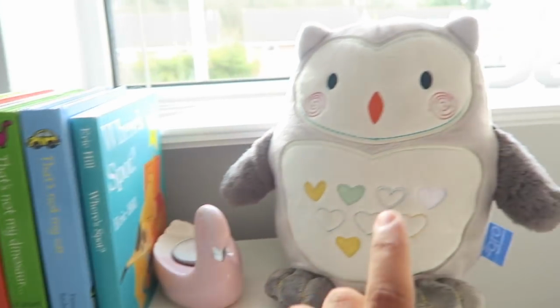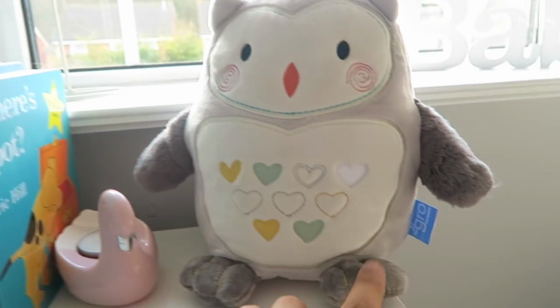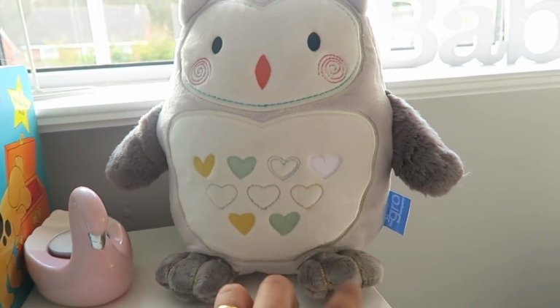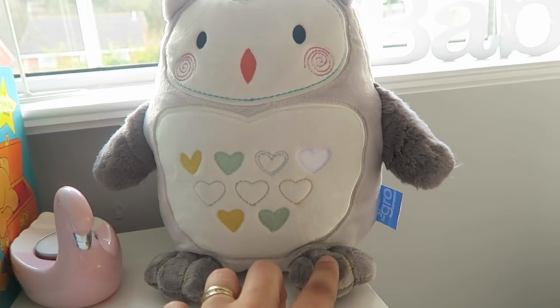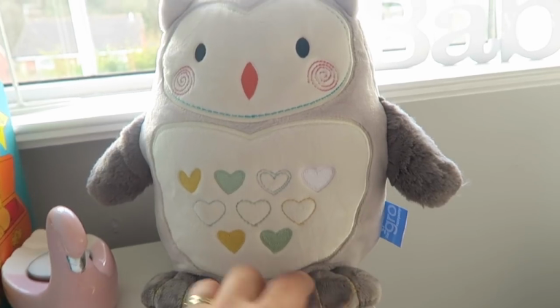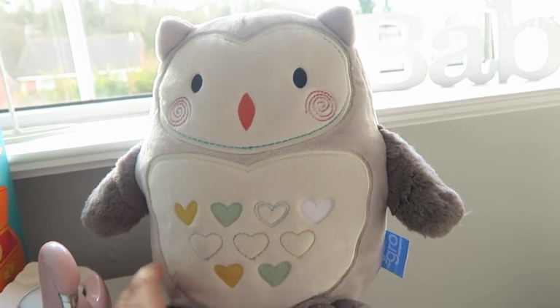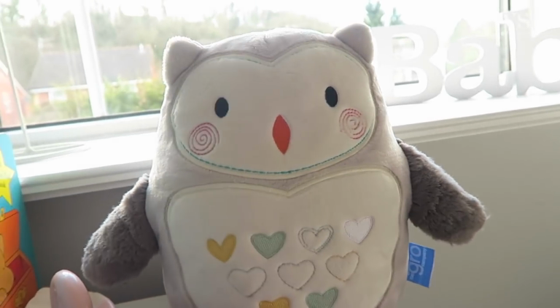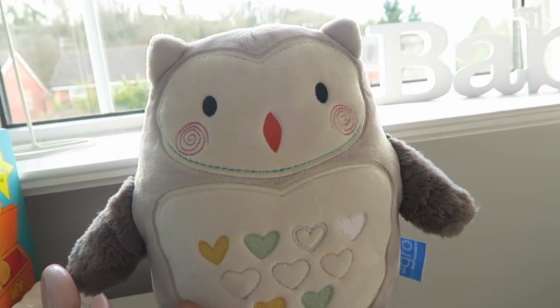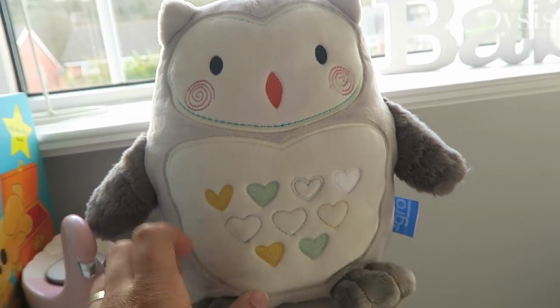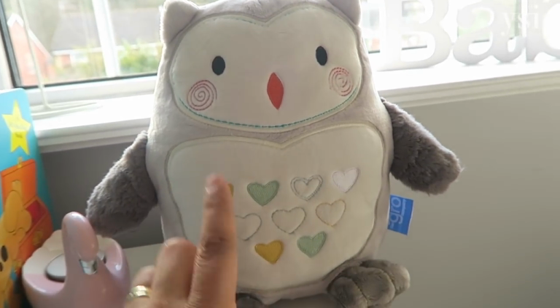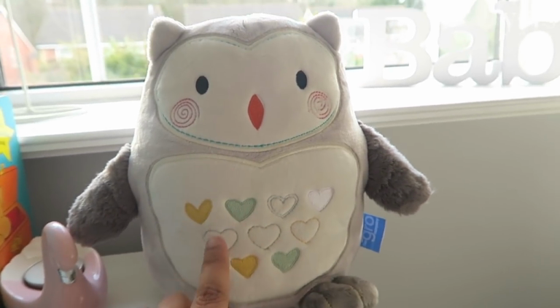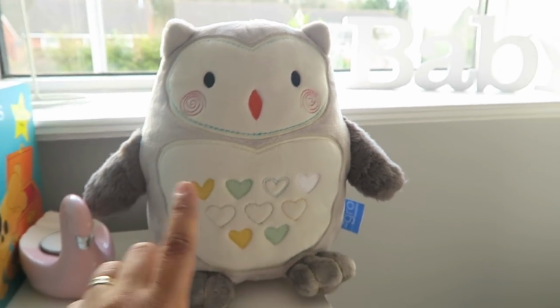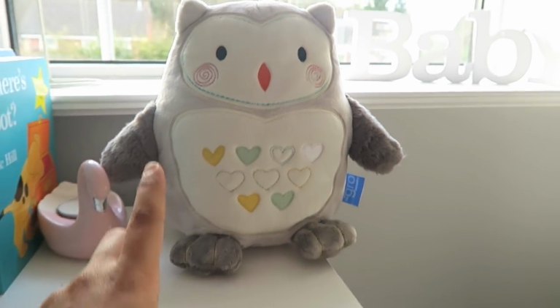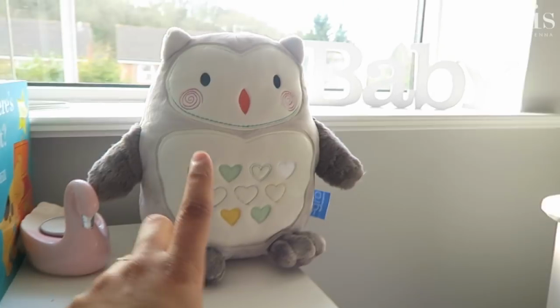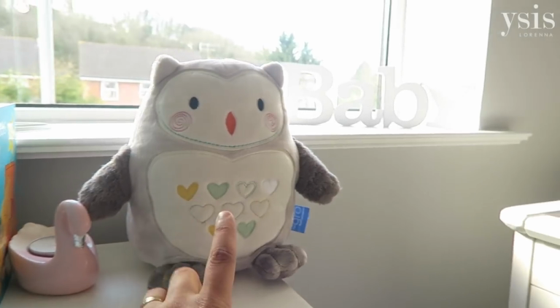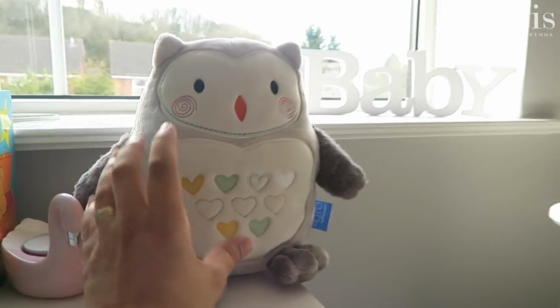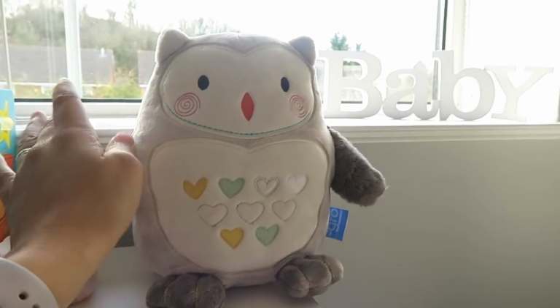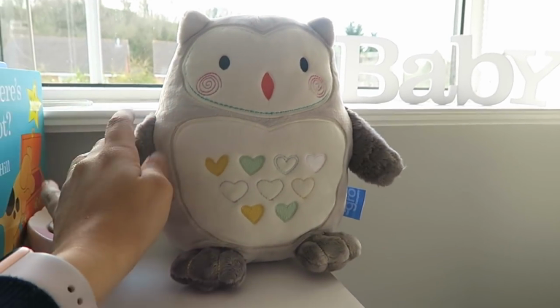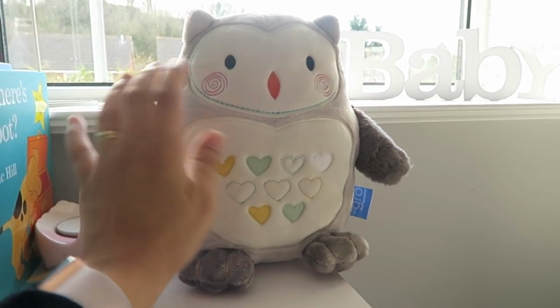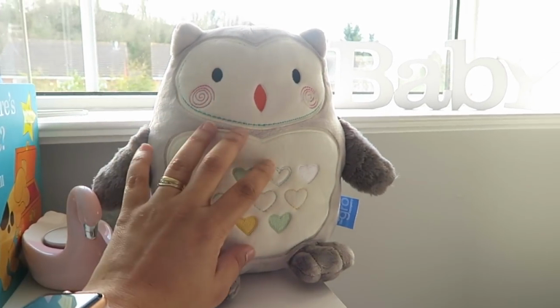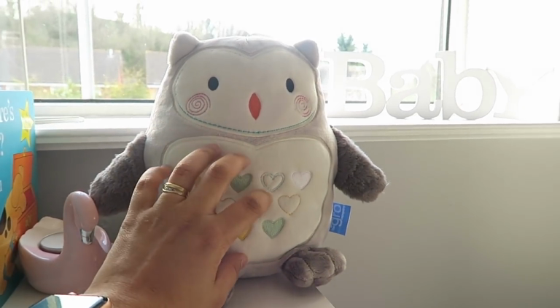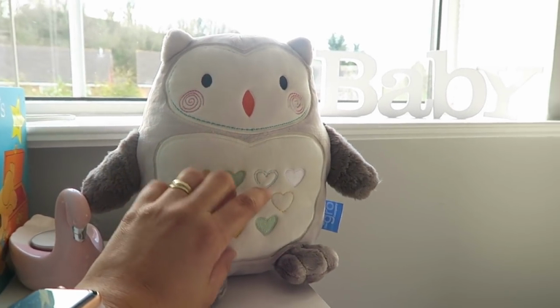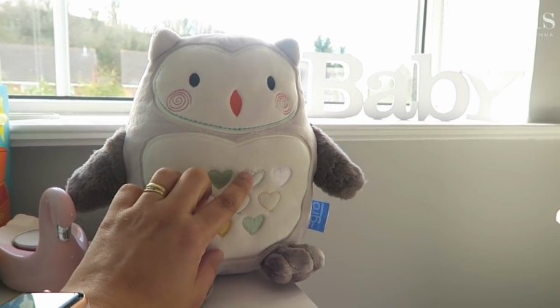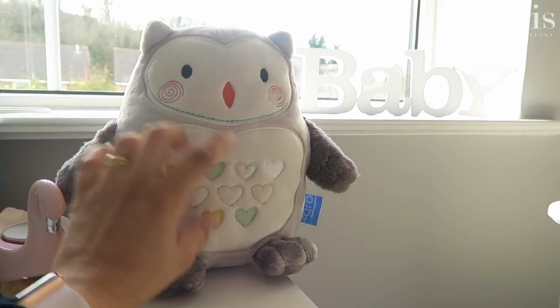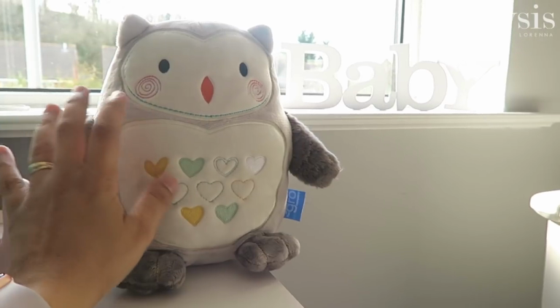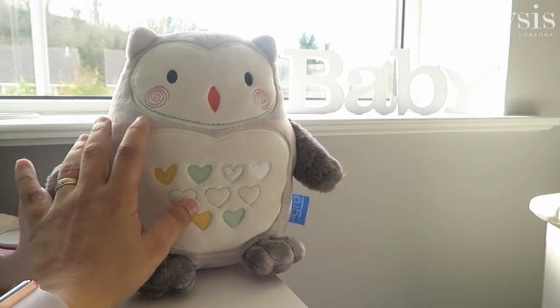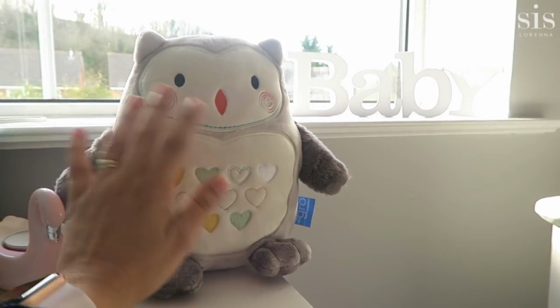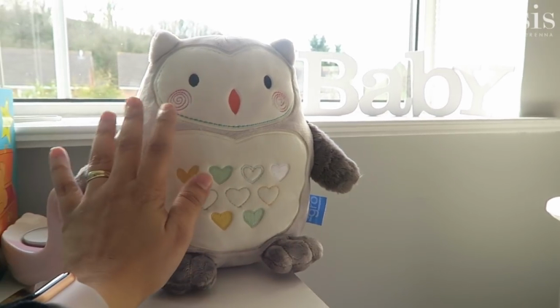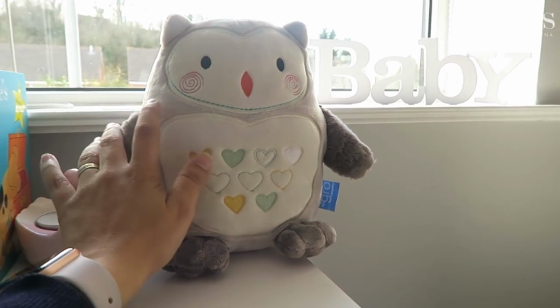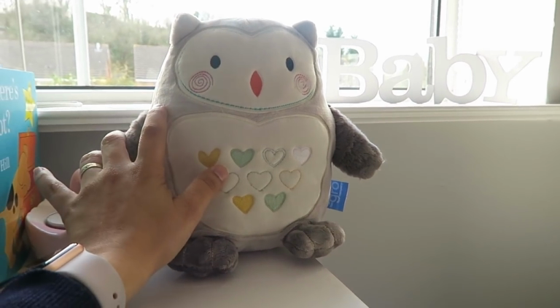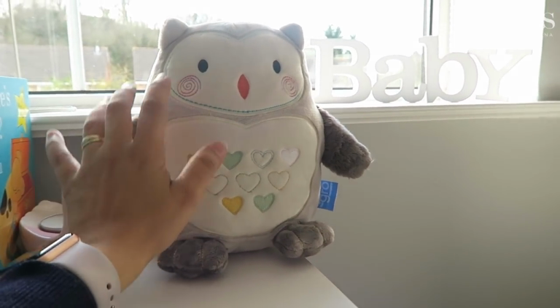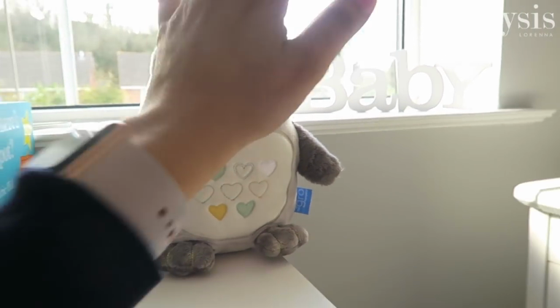And this here is Ollie the Owl. We haven't set it up yet because we only got it a couple of days ago, but it plays white noise and it also has a nice little nightlight for her. I'm just desperate to try anything to help Isabella sleep.